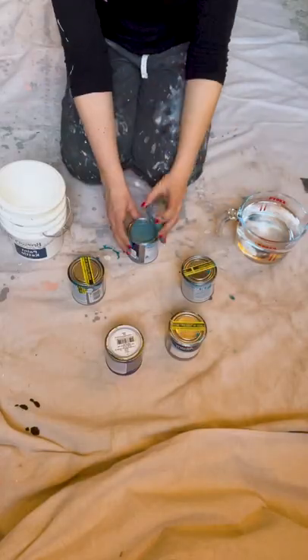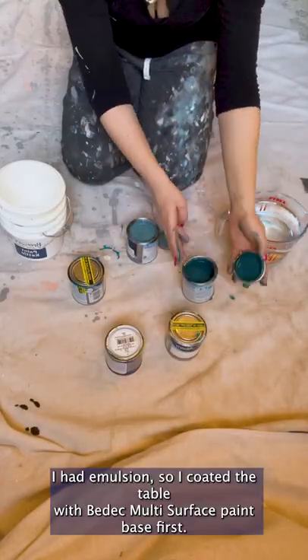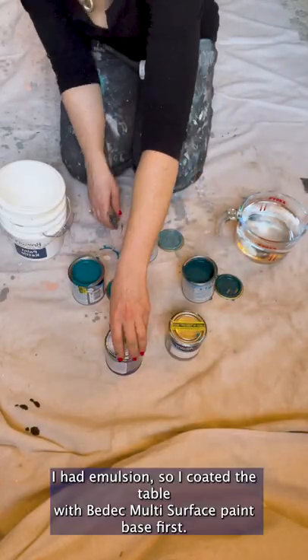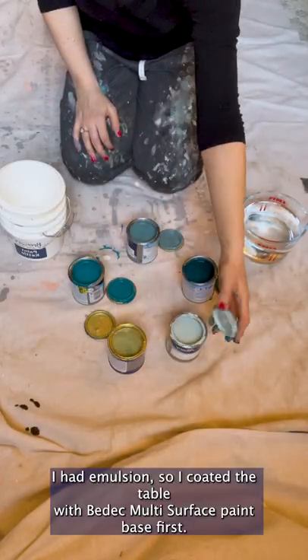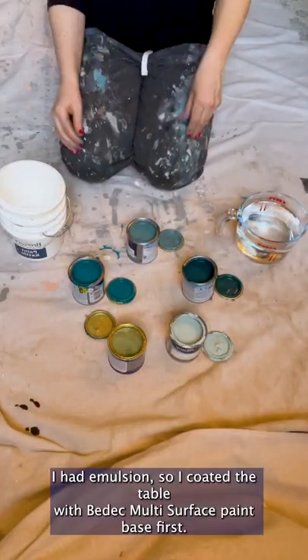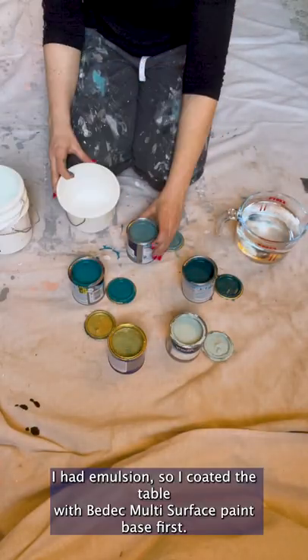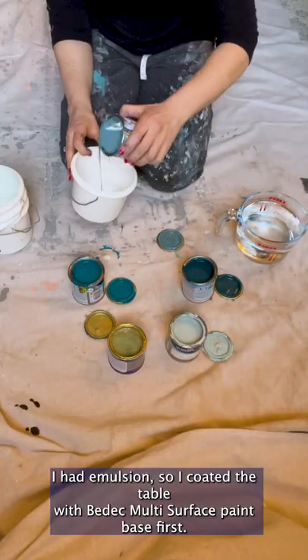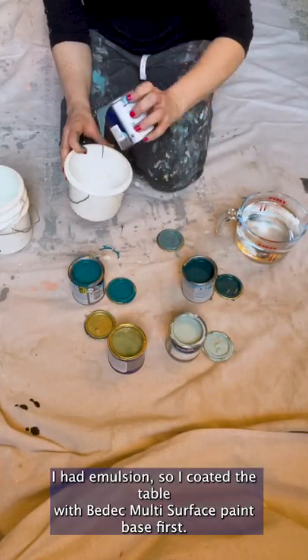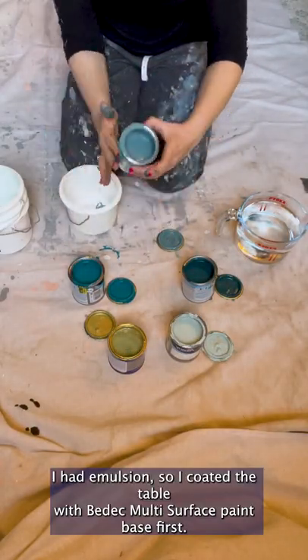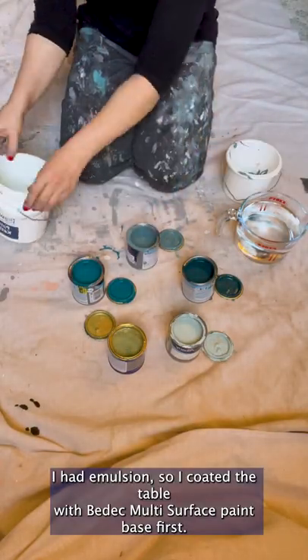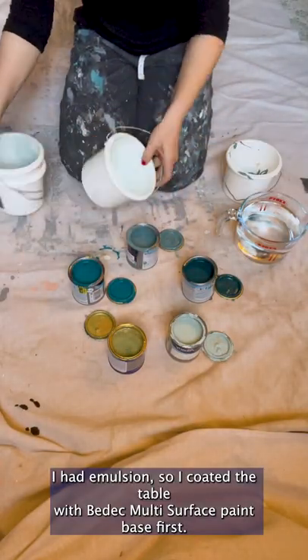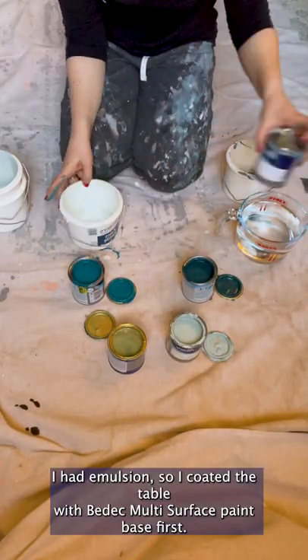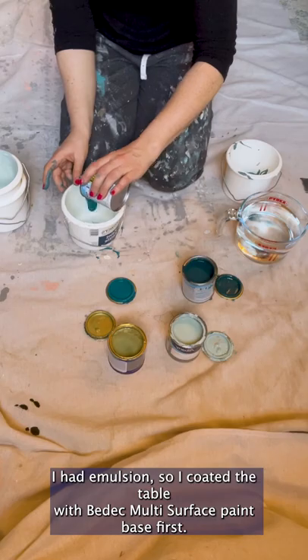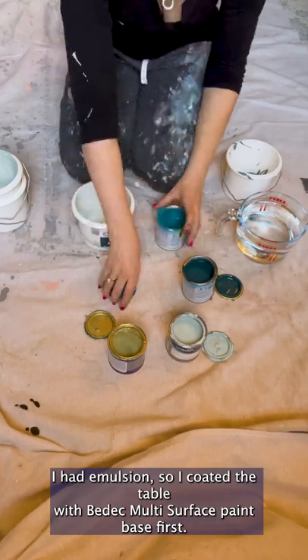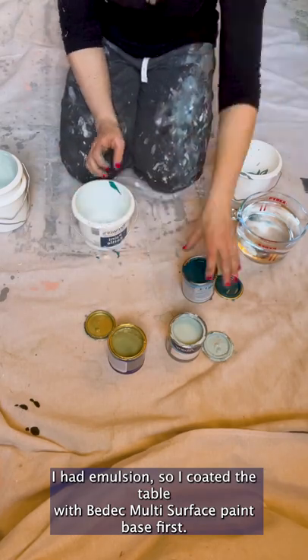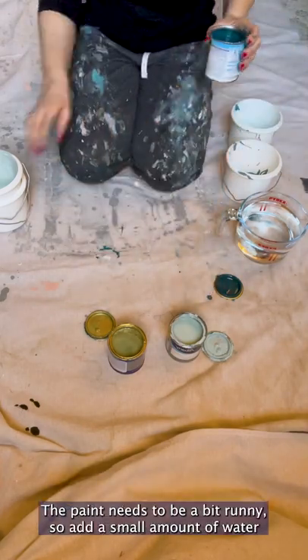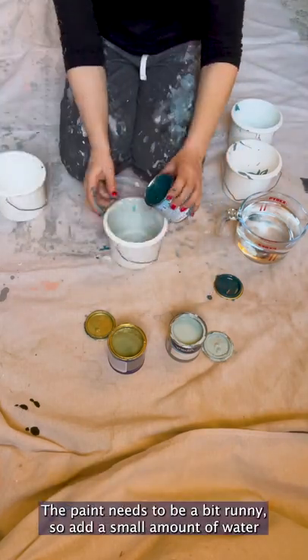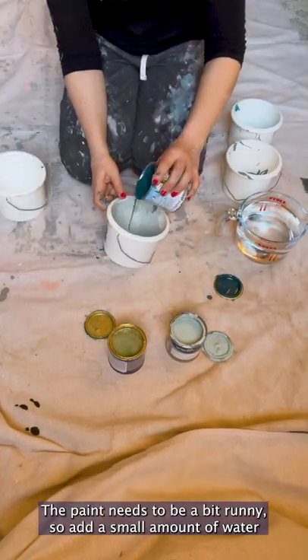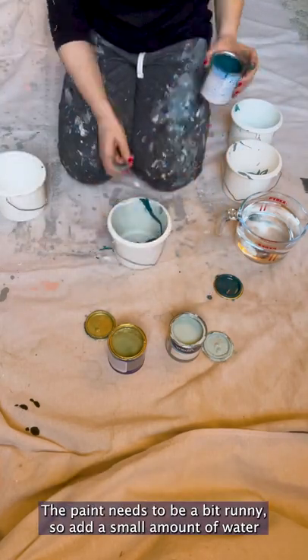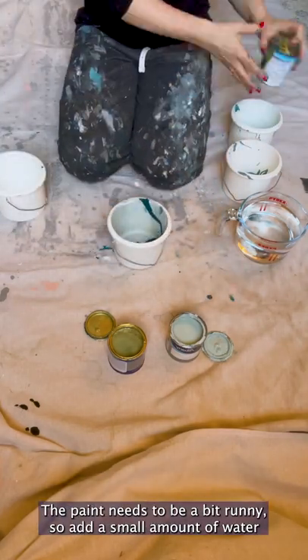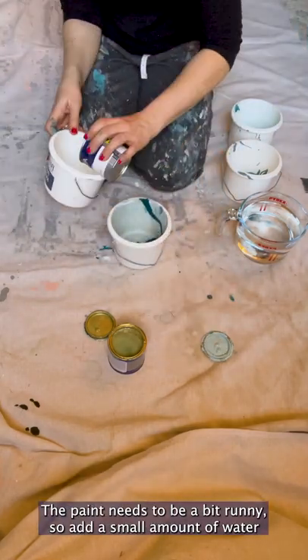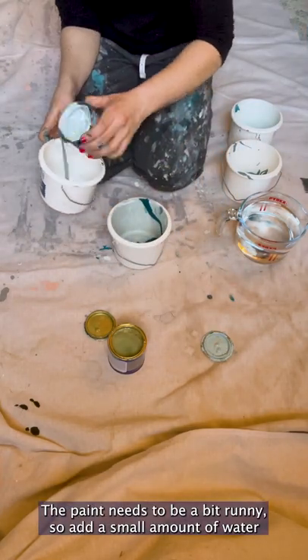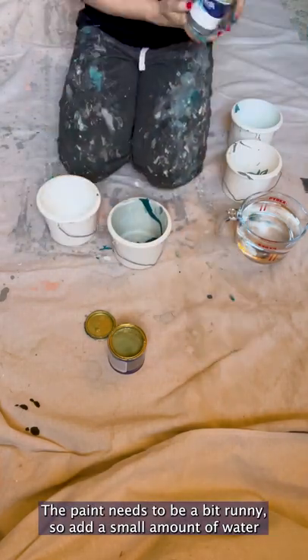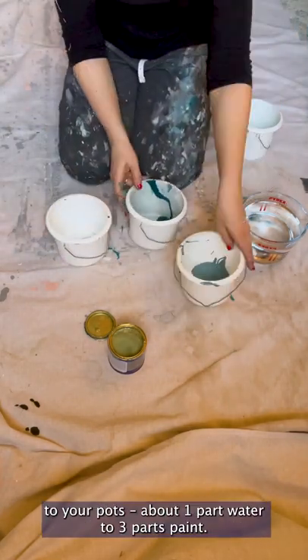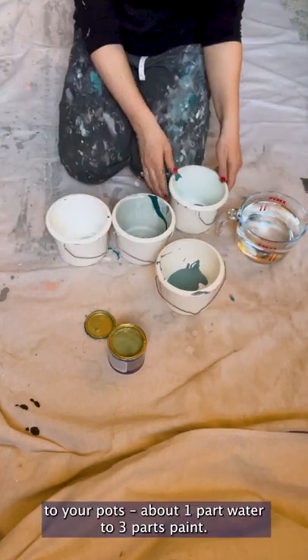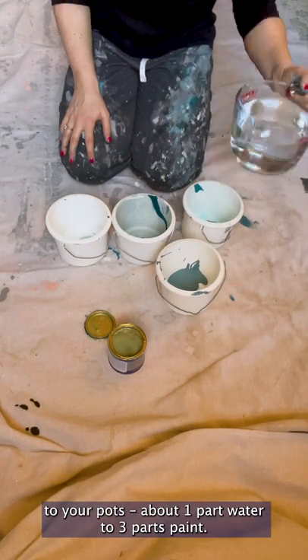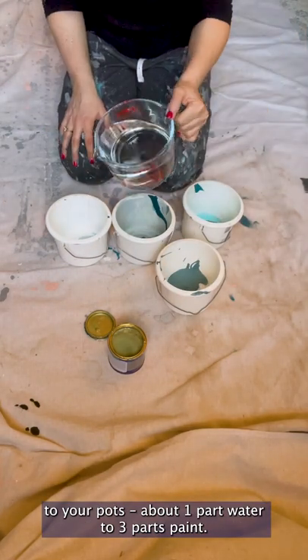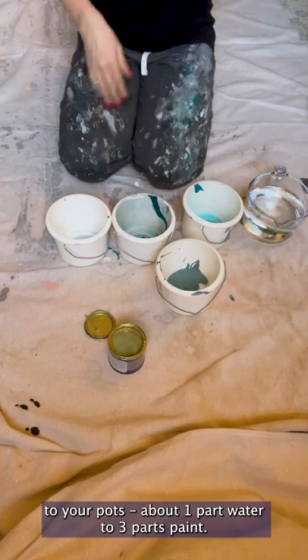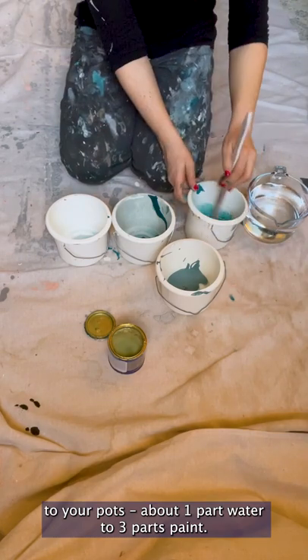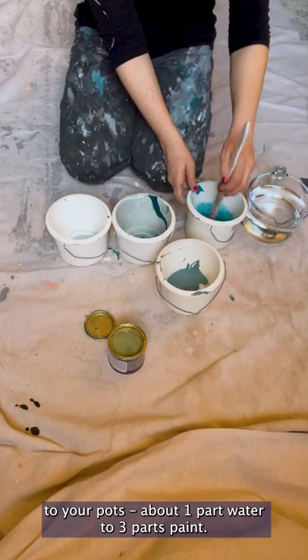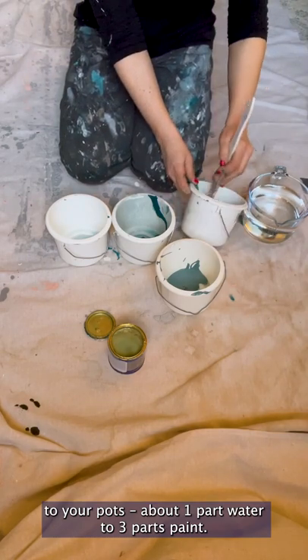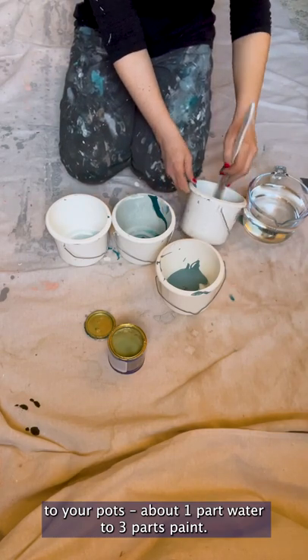I had emulsion, so I coated the table with BDEC multi-surface paint base first. The paint needs to be a bit runny, so add a small amount of water to your pots — about one part water to three parts paint.